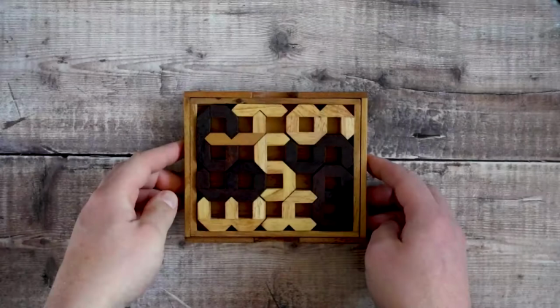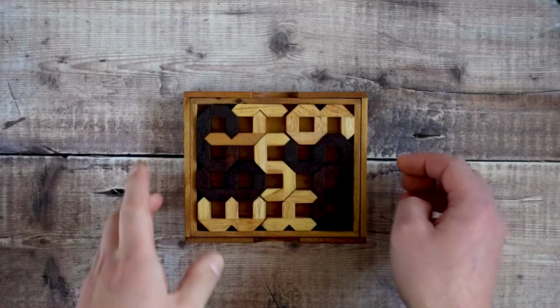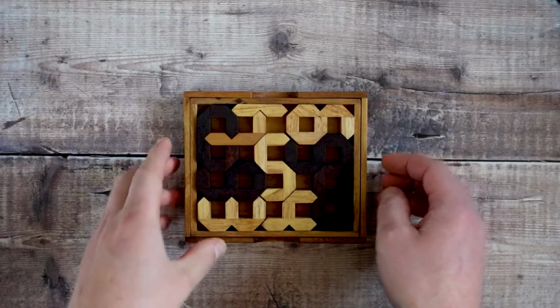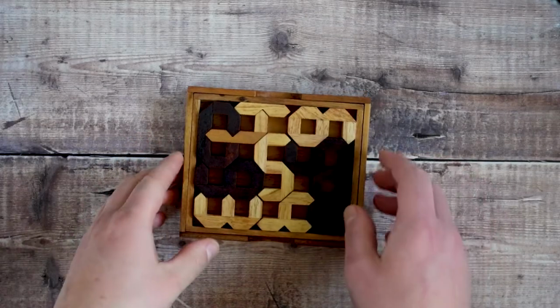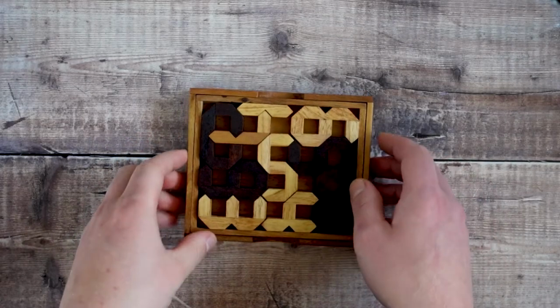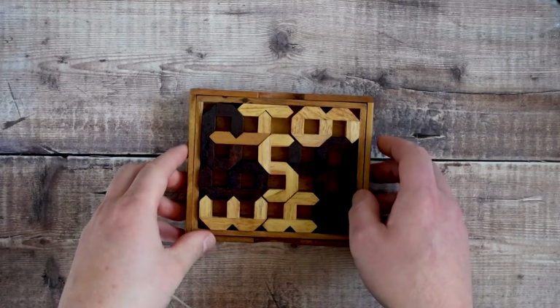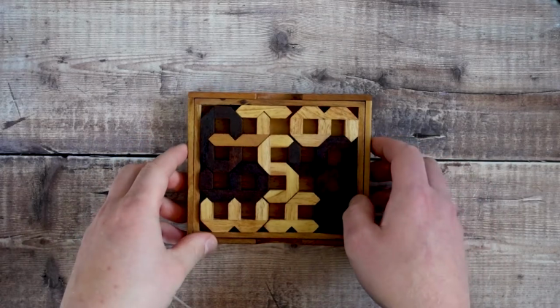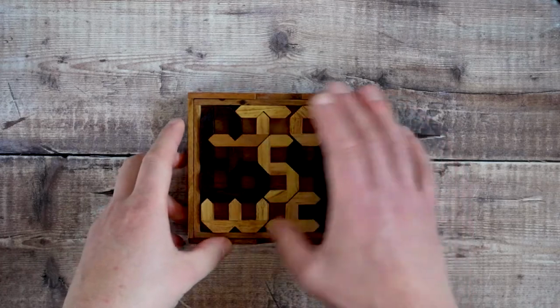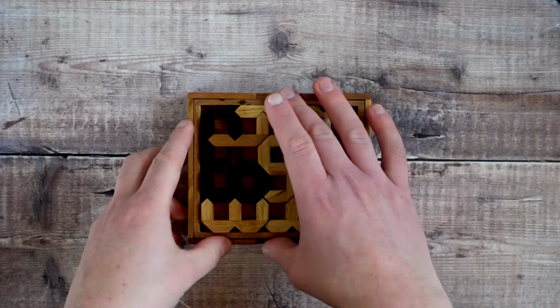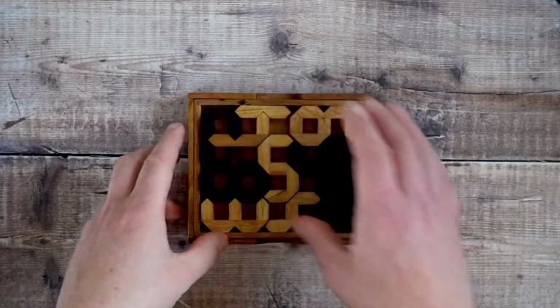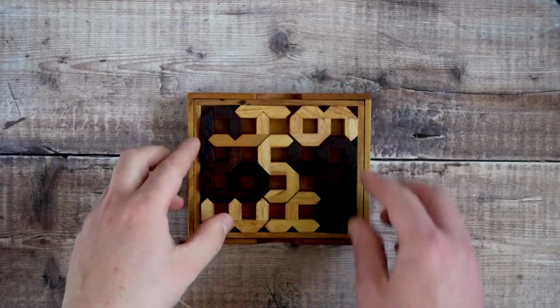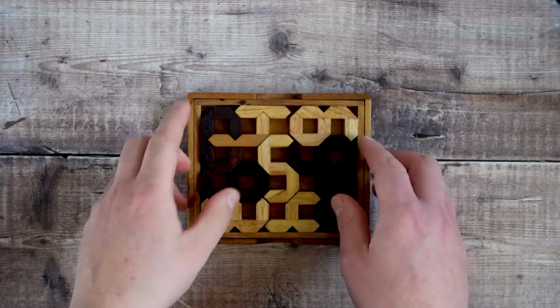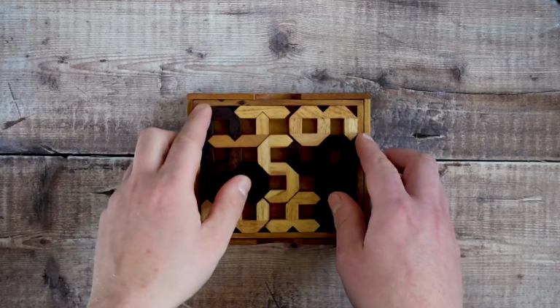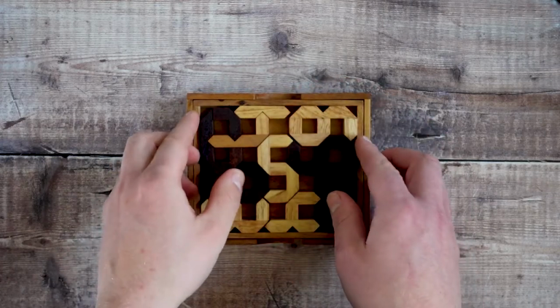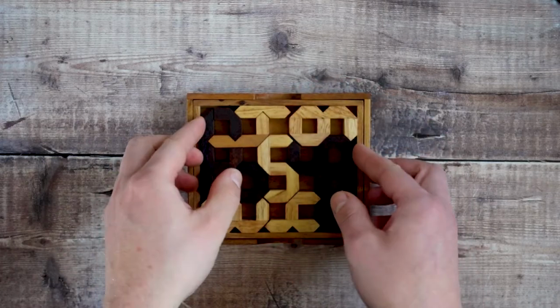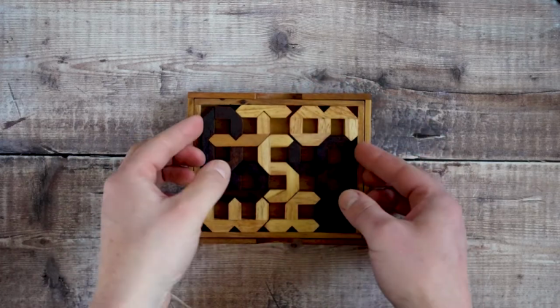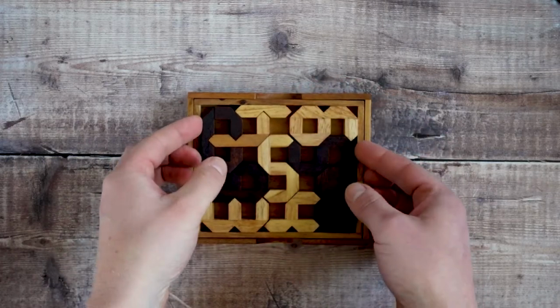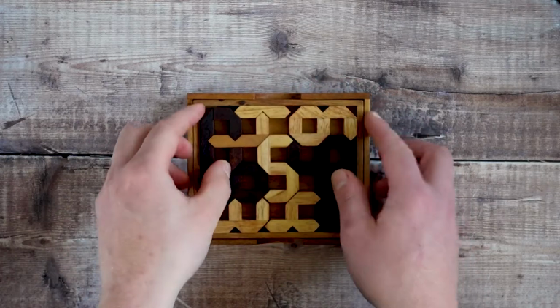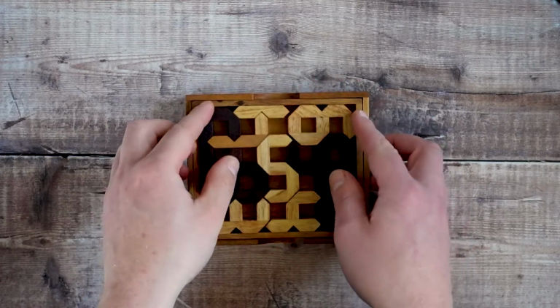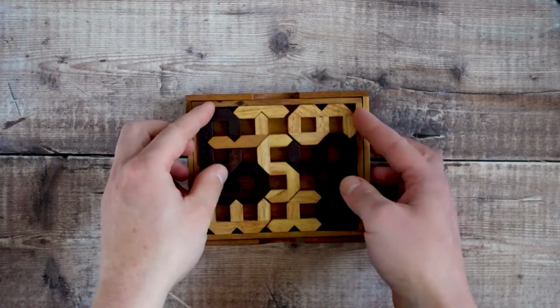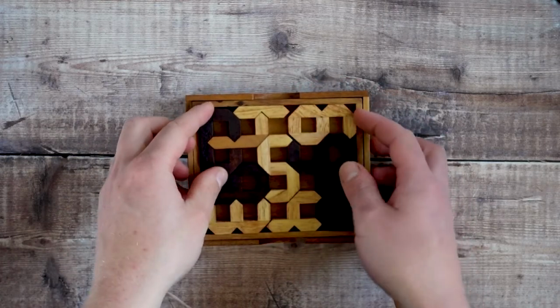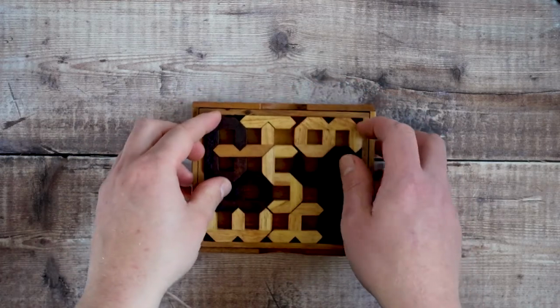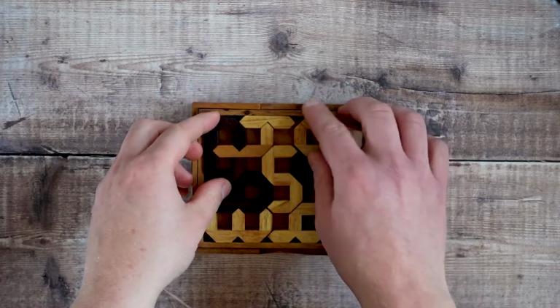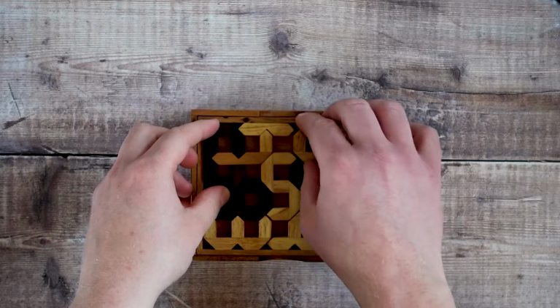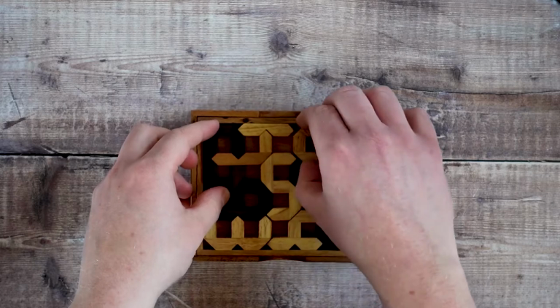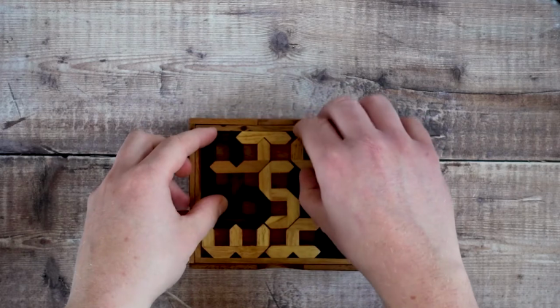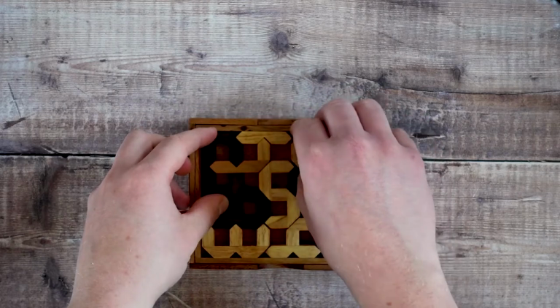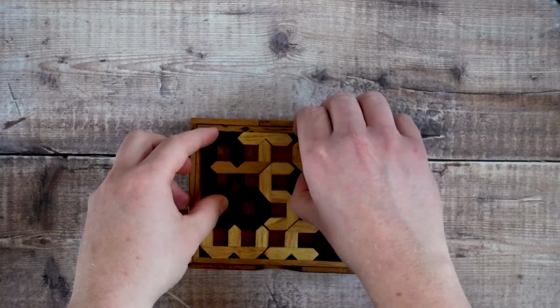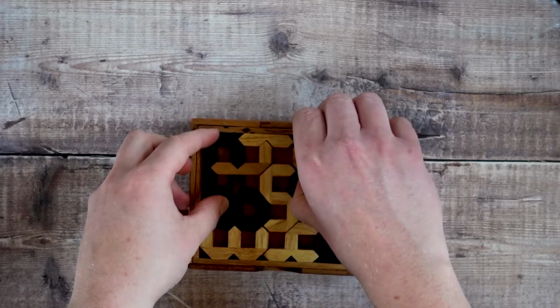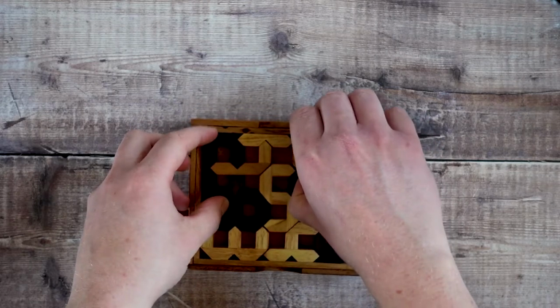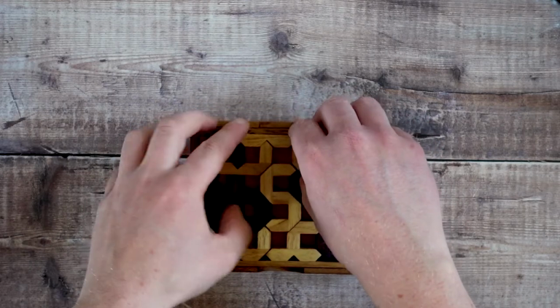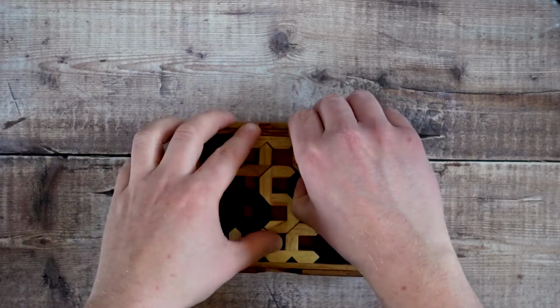Count On Me, also known as Digigrams, is a wooden puzzle. It's designed by UK-based Martin Watson, and created by Creative Craft House of the USA.